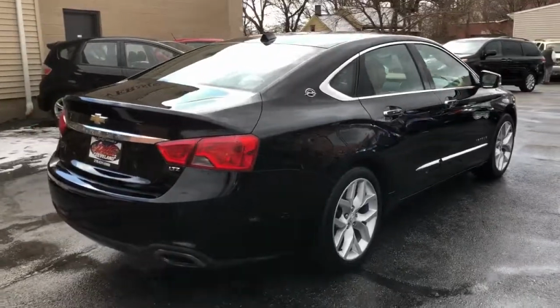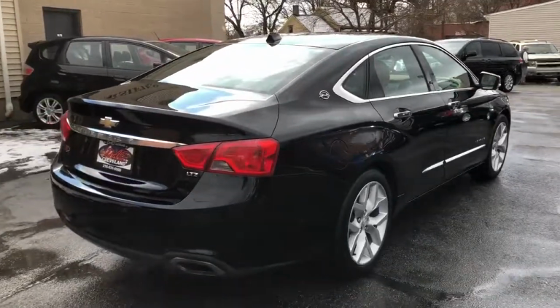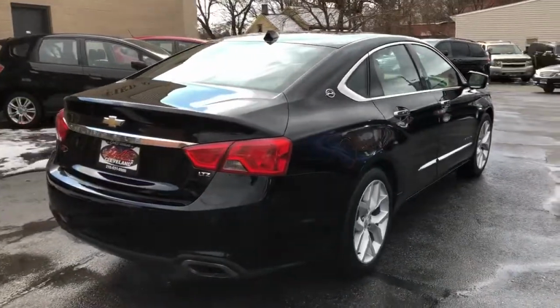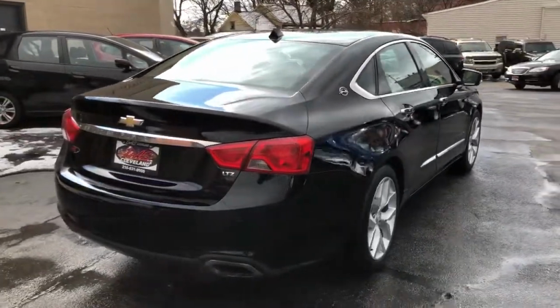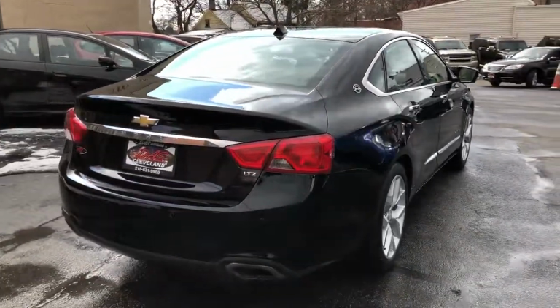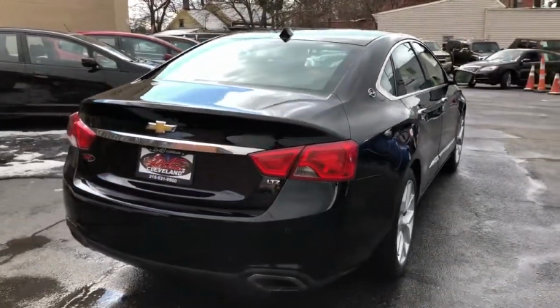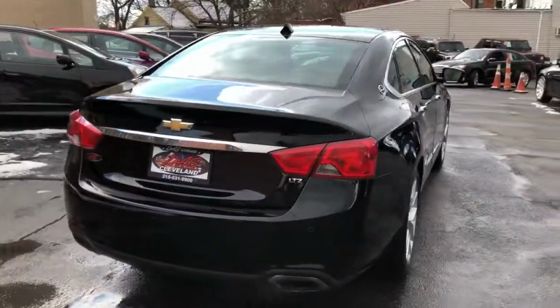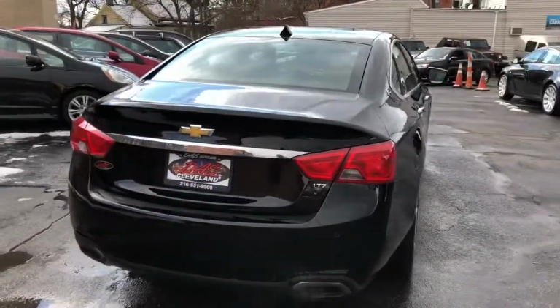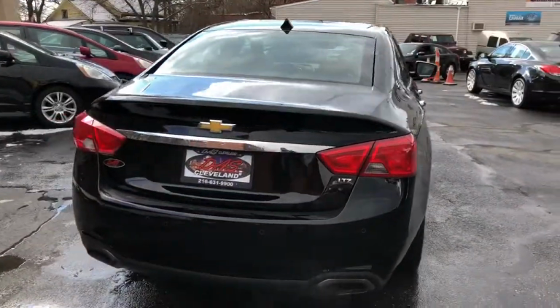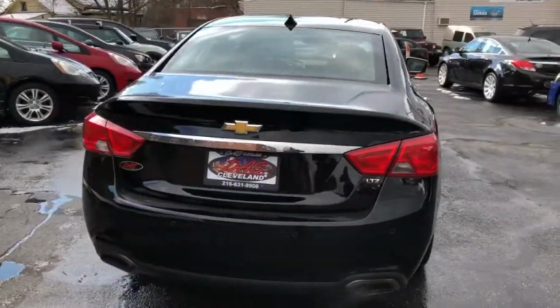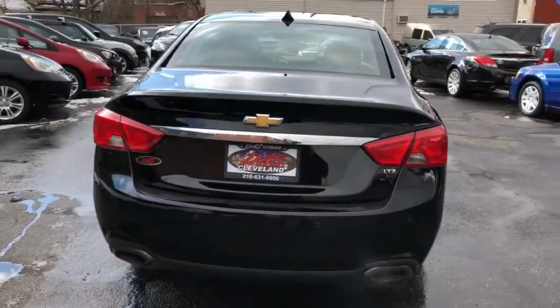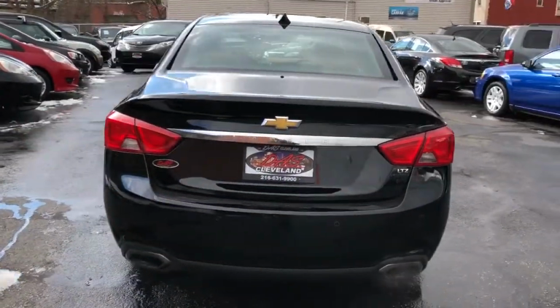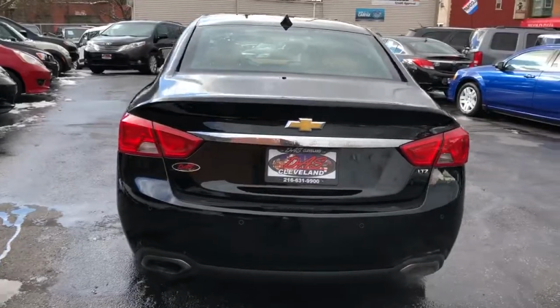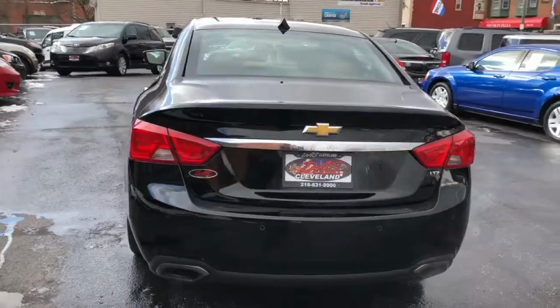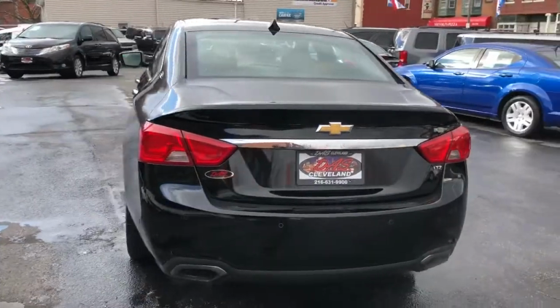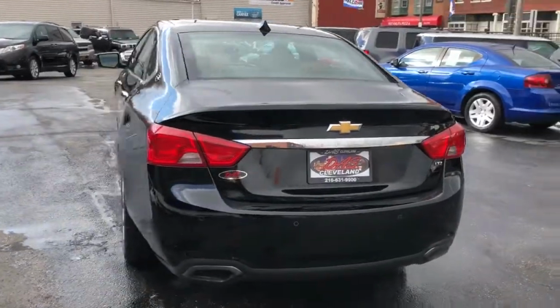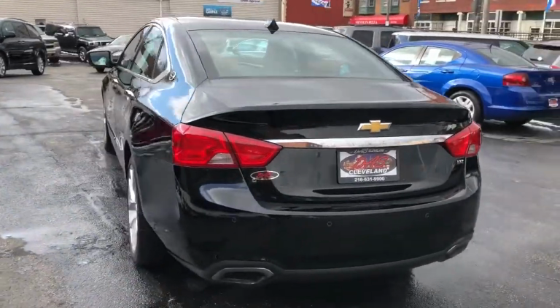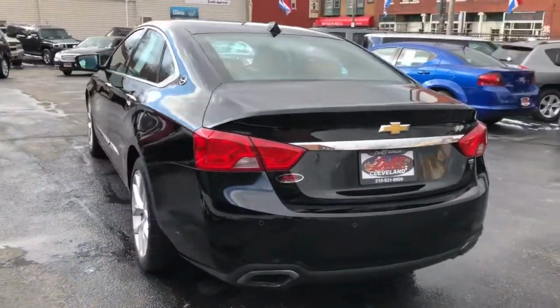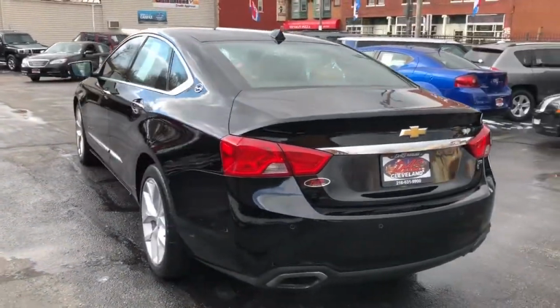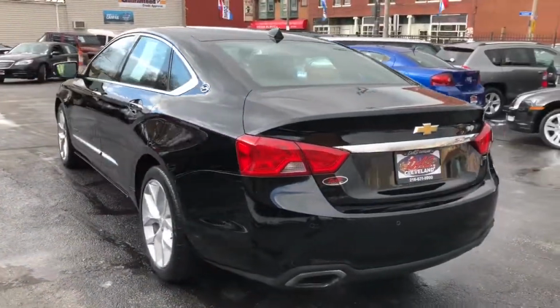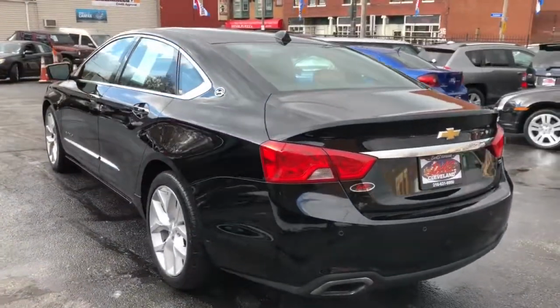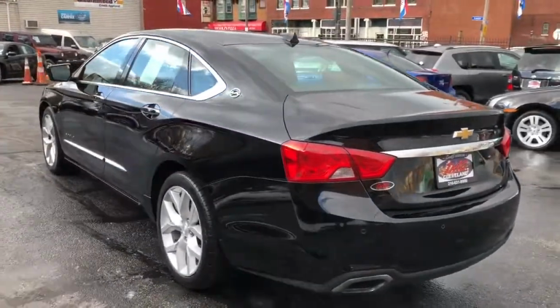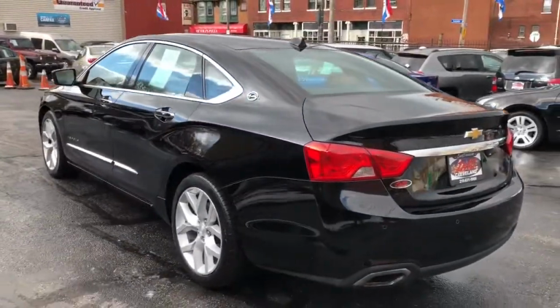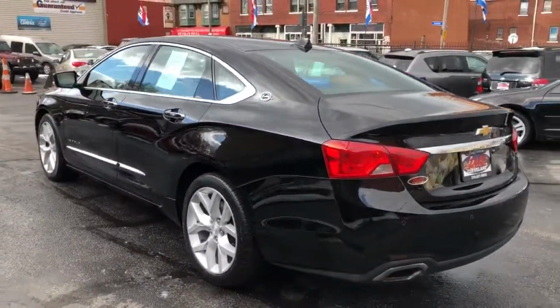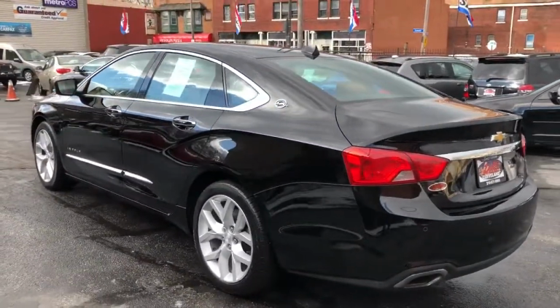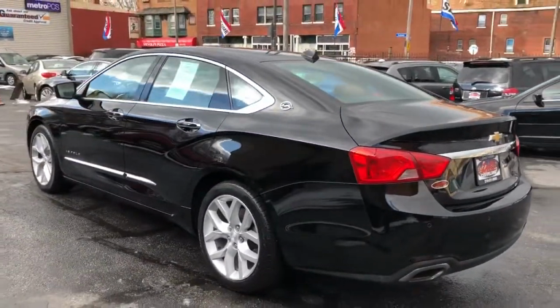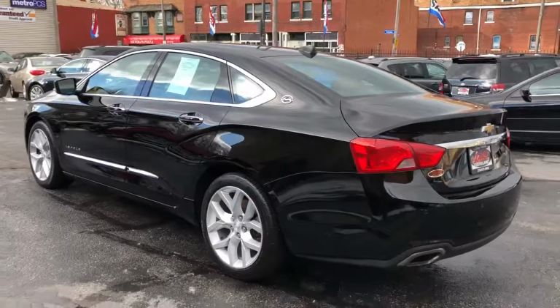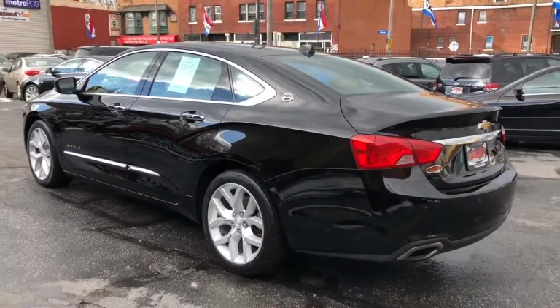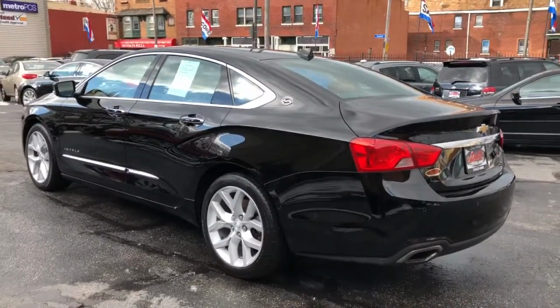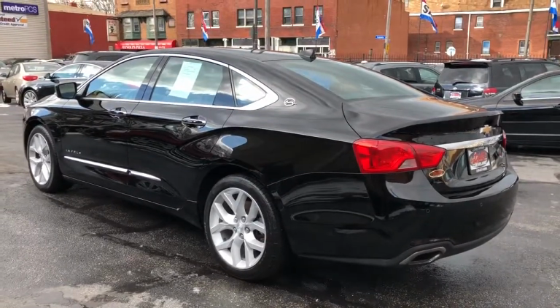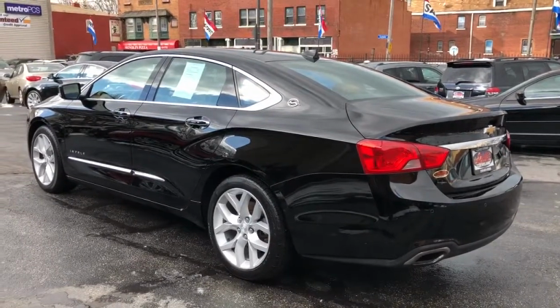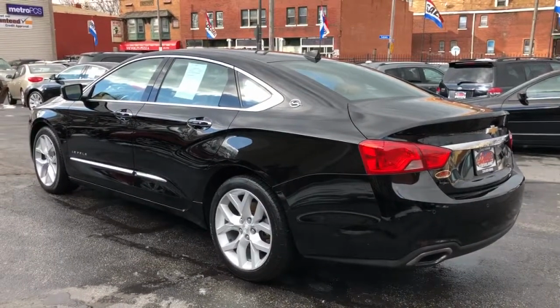I've personally driven it over 100 miles and I can tell you I'd rather have it than spending all that money on a brand spanking new one. It has every option that Chevrolet gave the Impala in 2014.